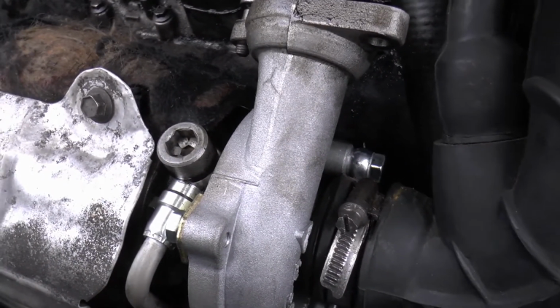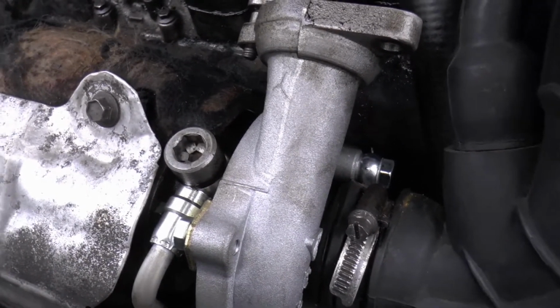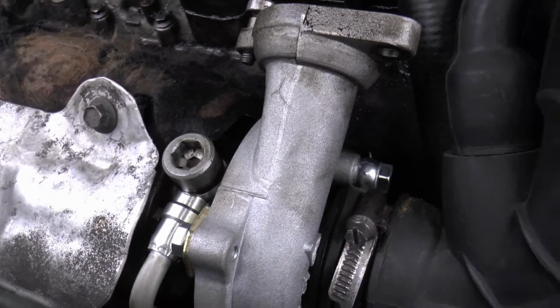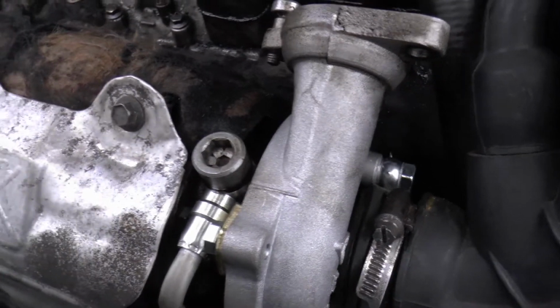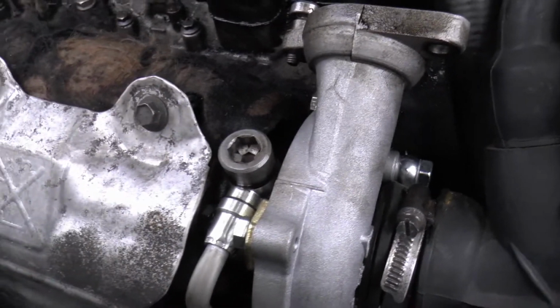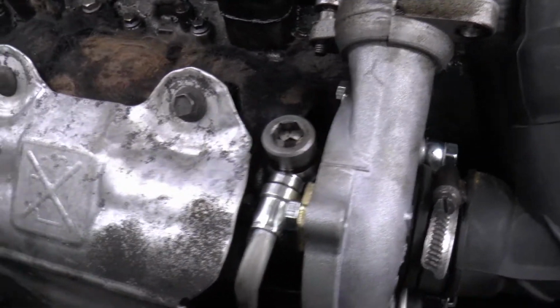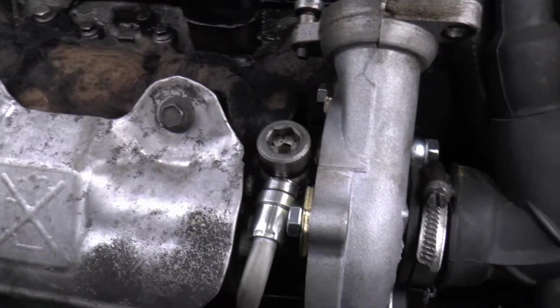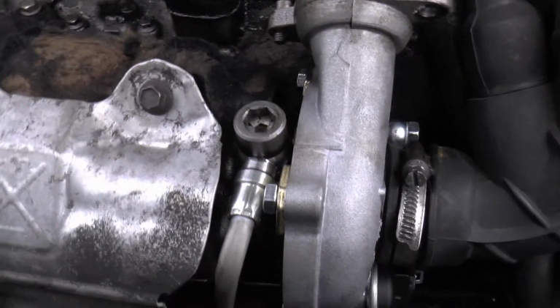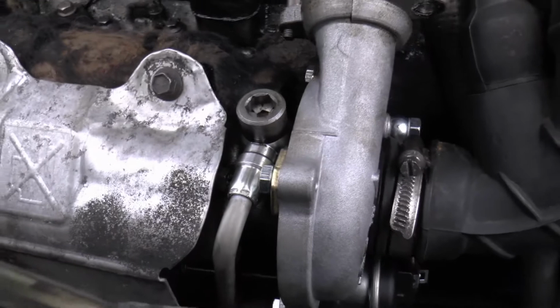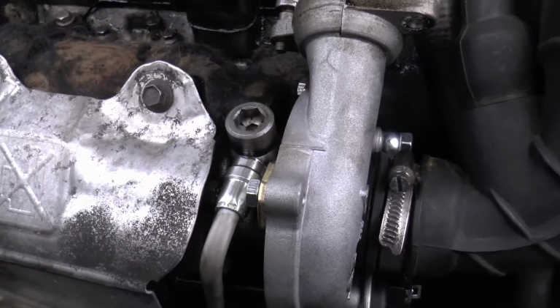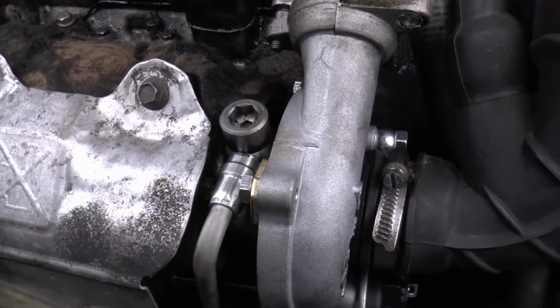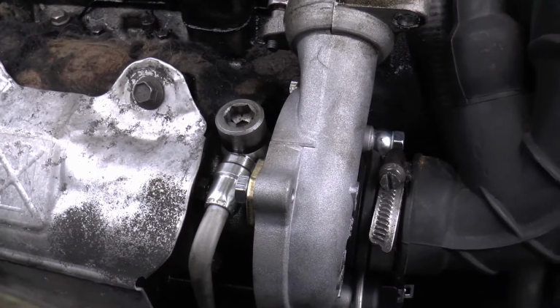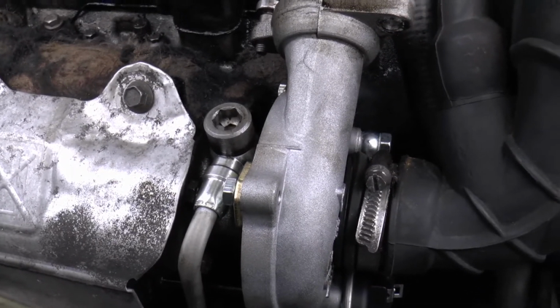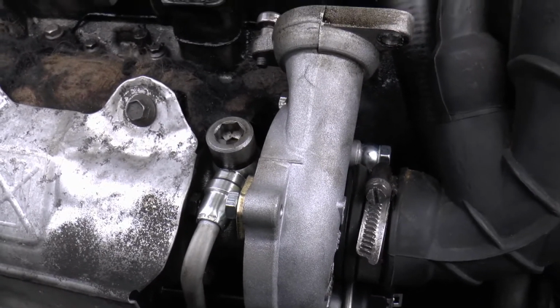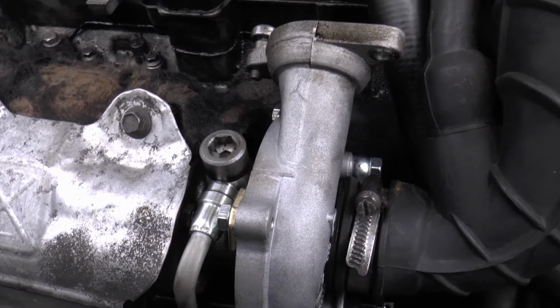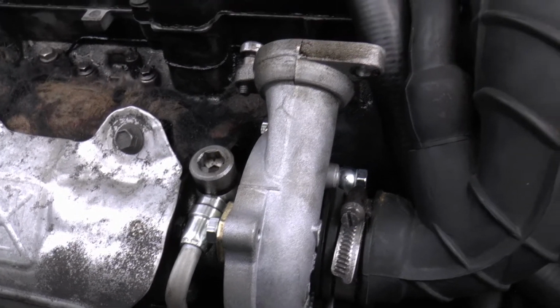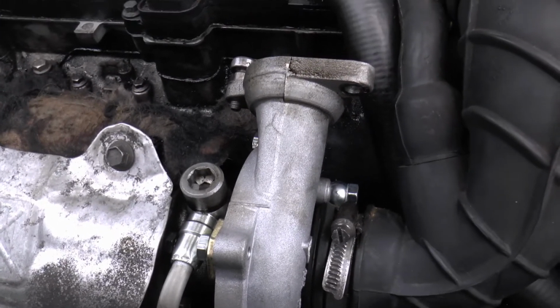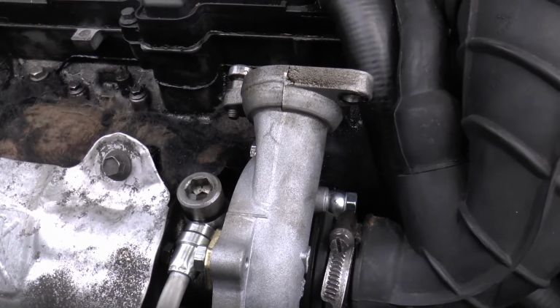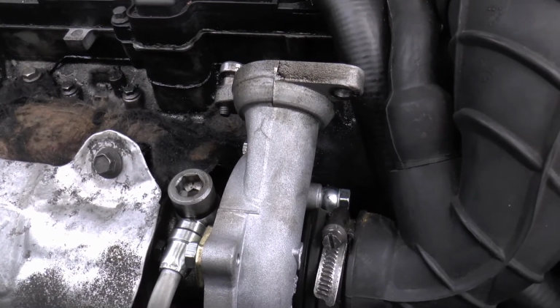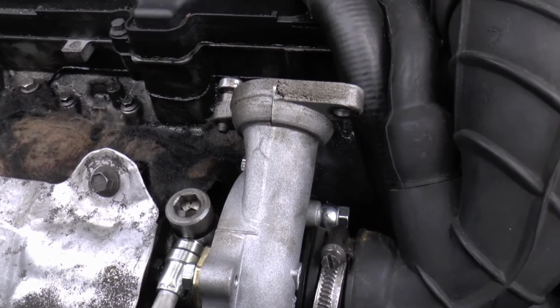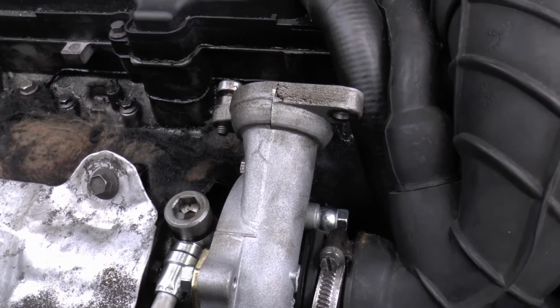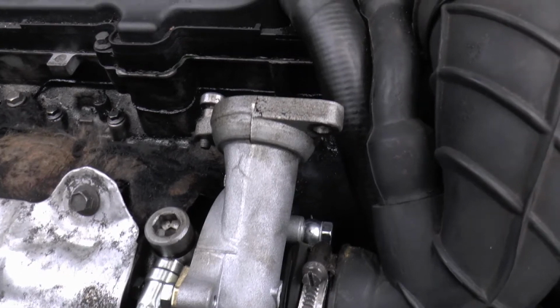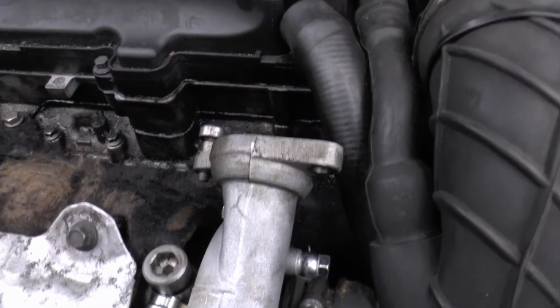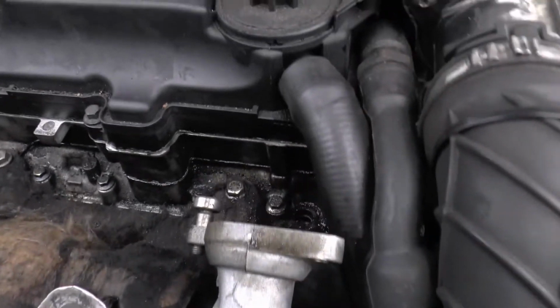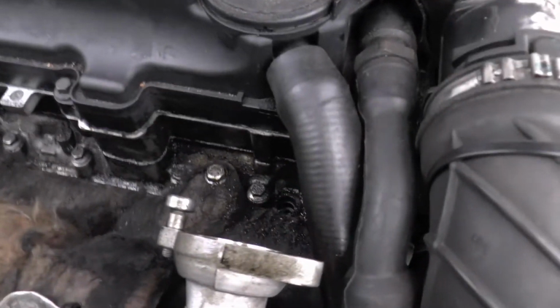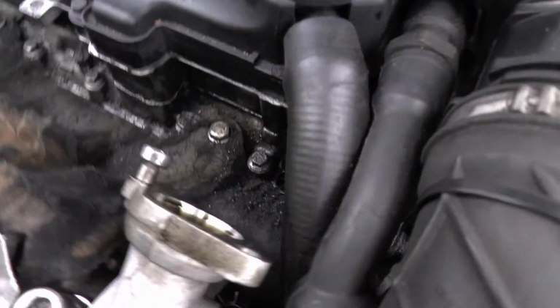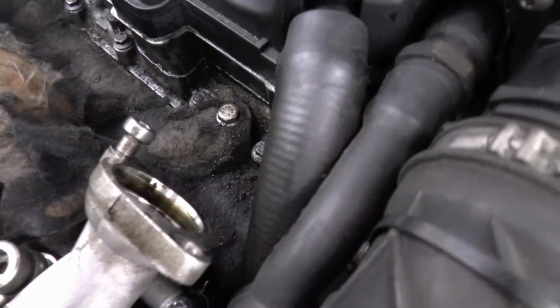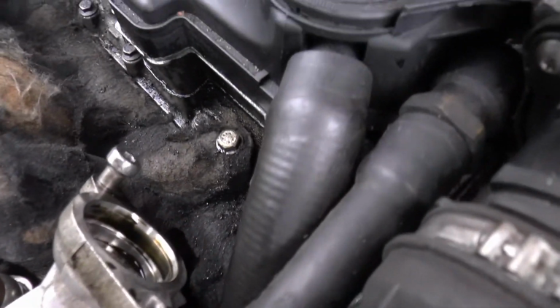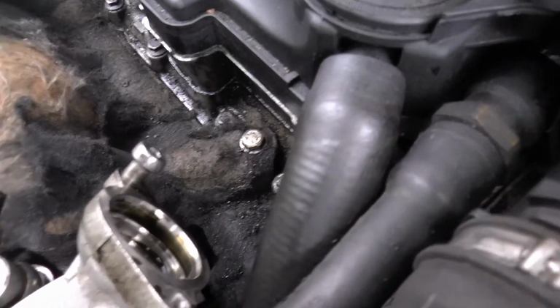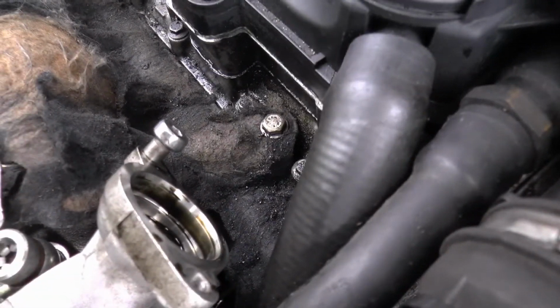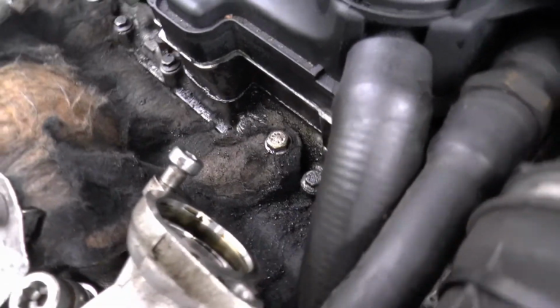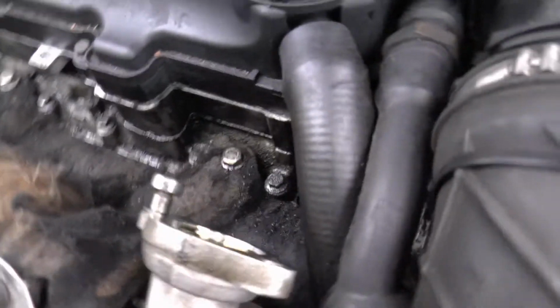Perhaps some of the filings were left in there. I did my best to get them out, but perhaps it wasn't good enough — perhaps it's my fault. There's always an 'if', isn't there.